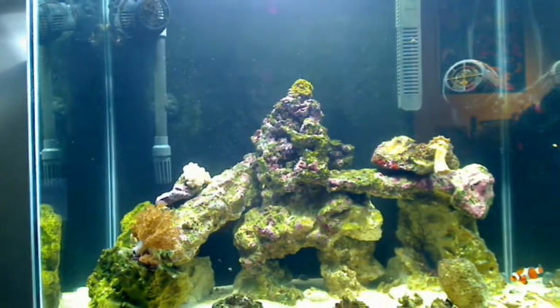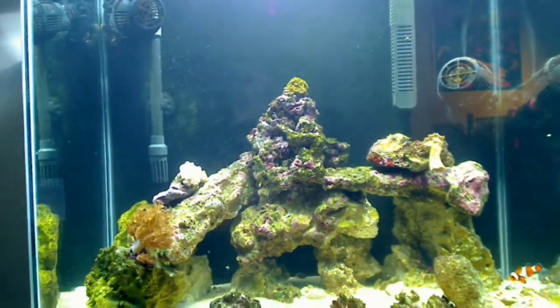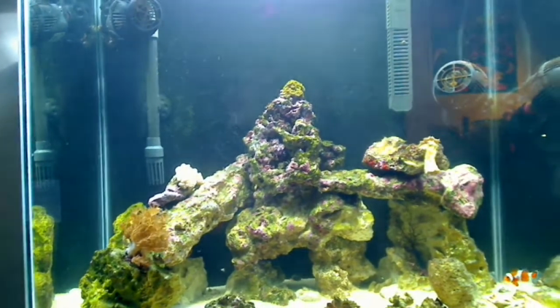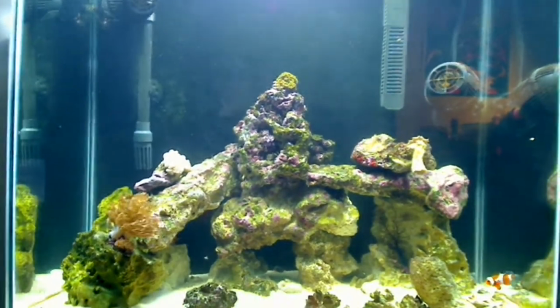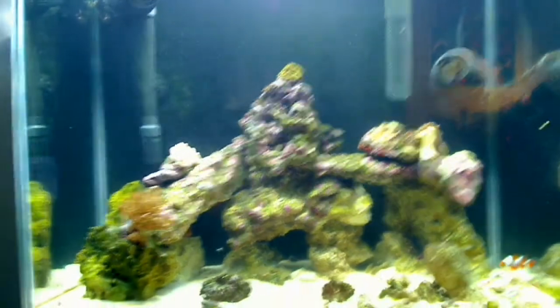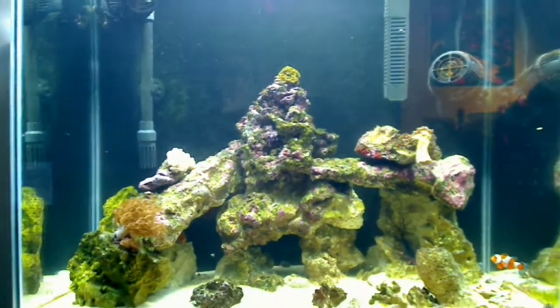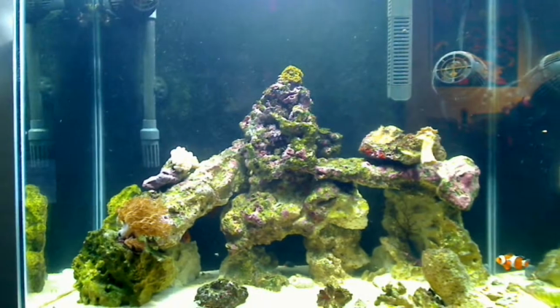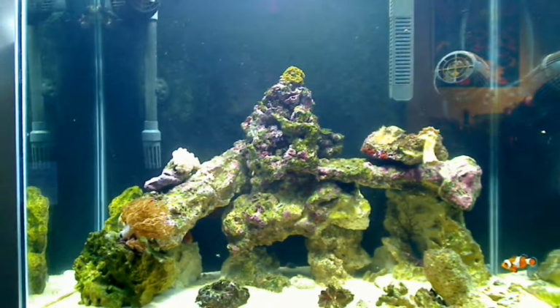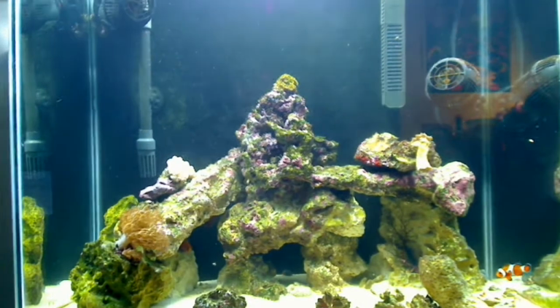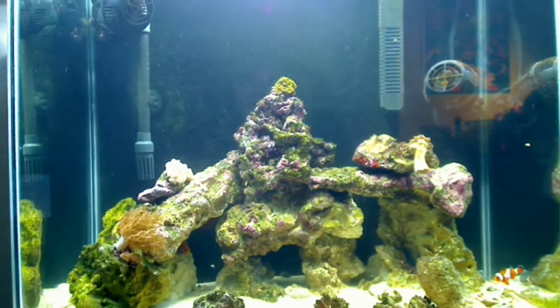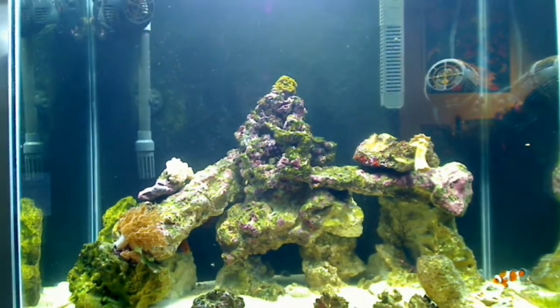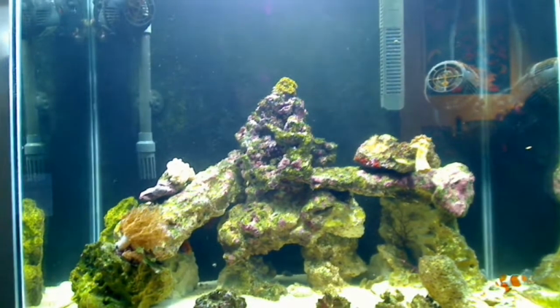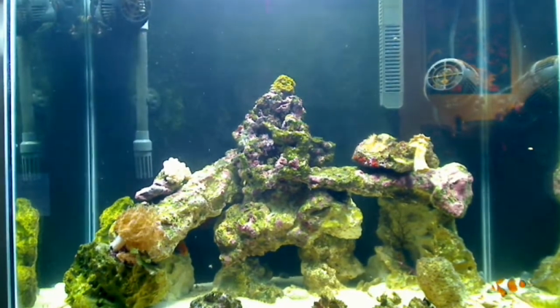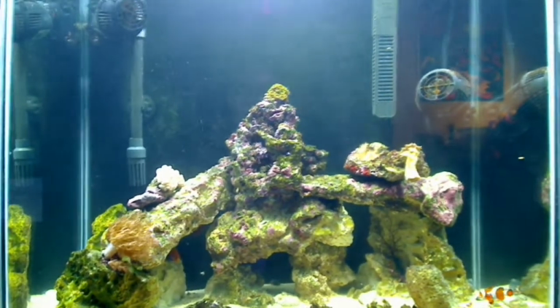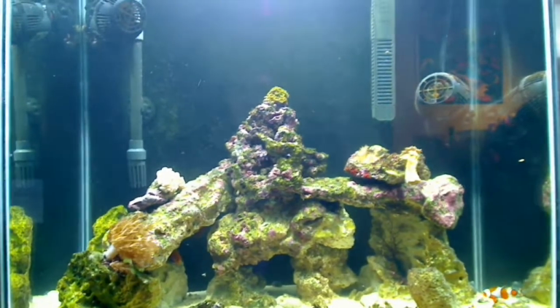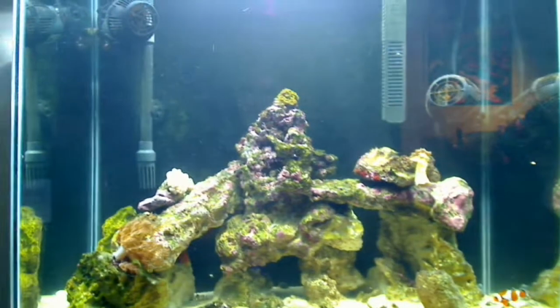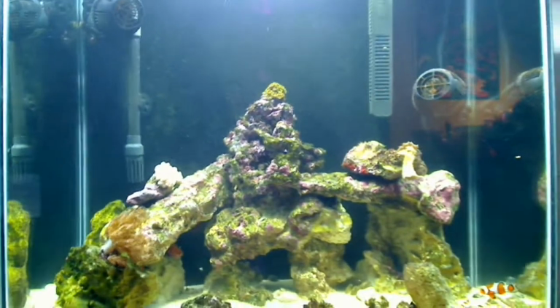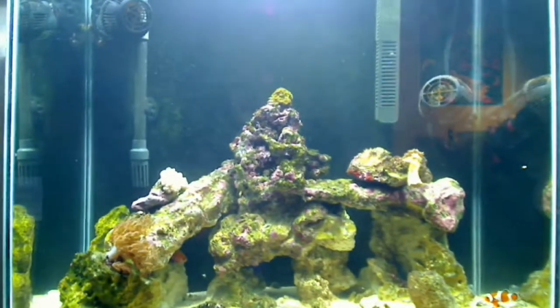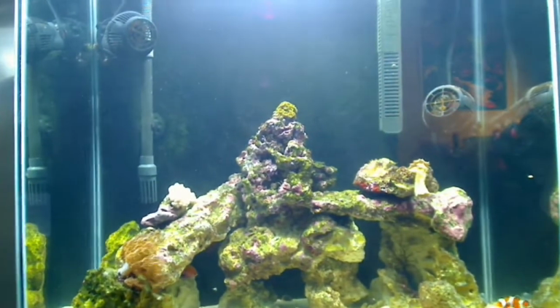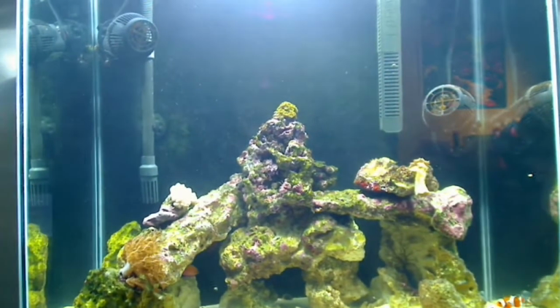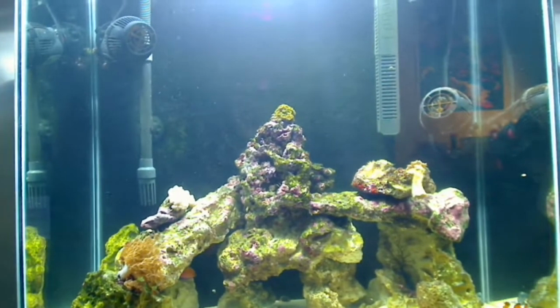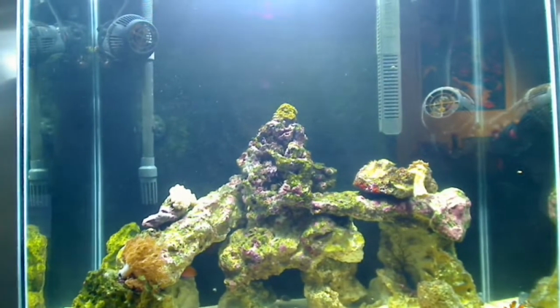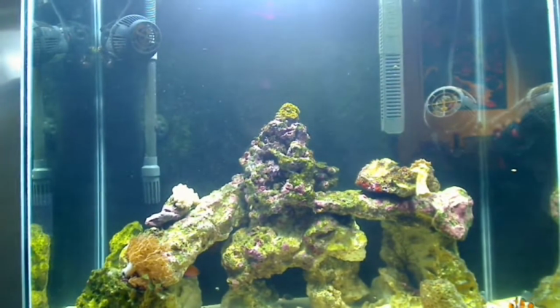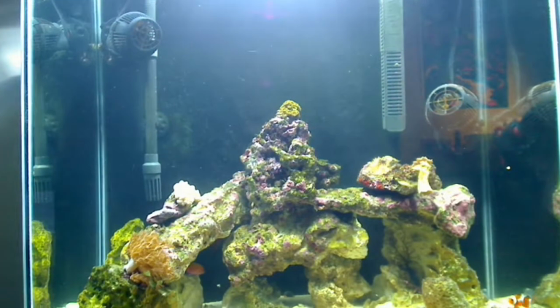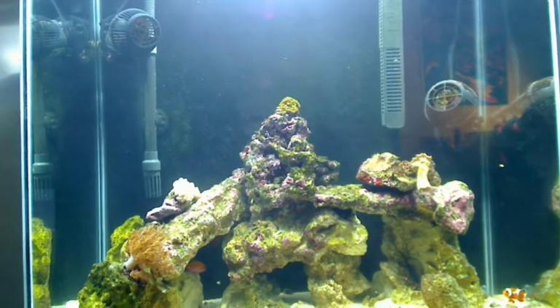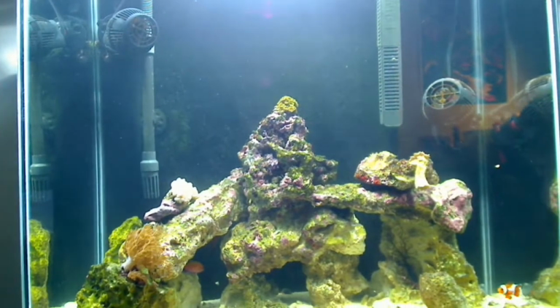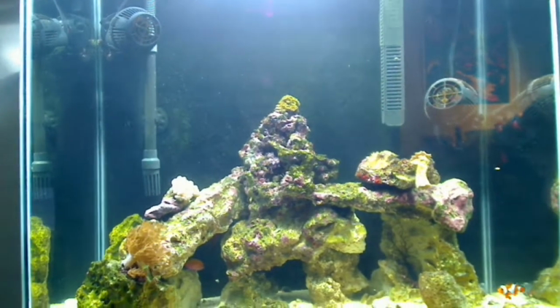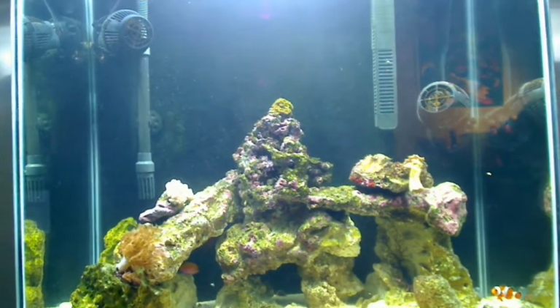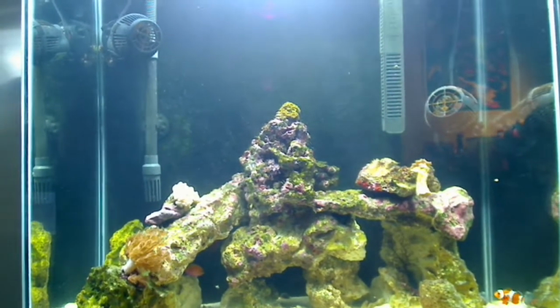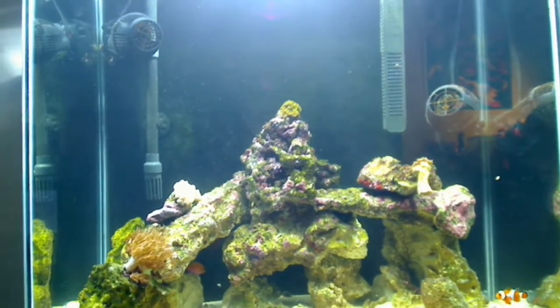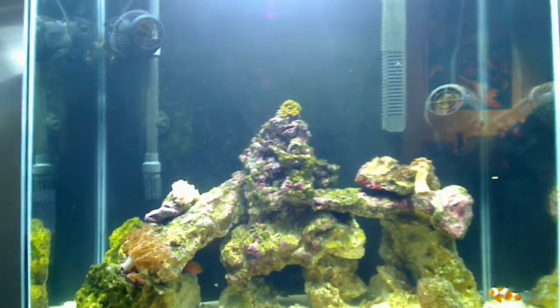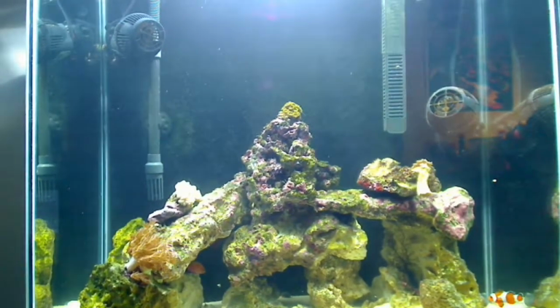I haven't measured anything yet. My nitrates were at 20 ppm and they should be at 0 after the 5th day.